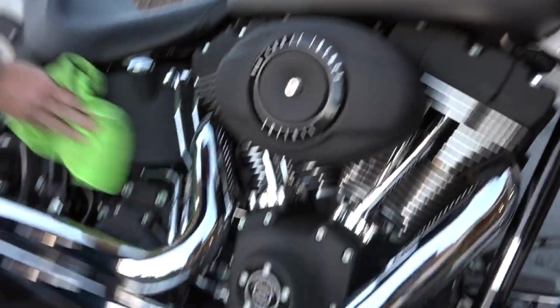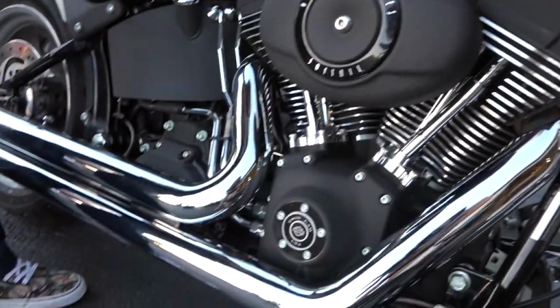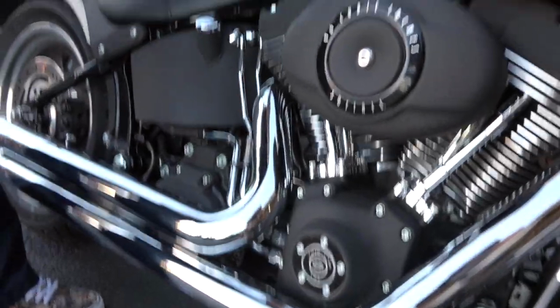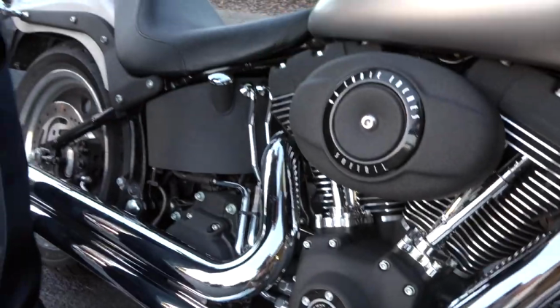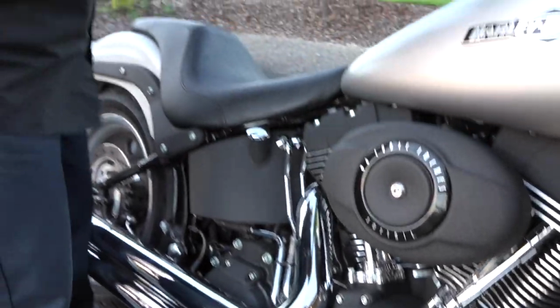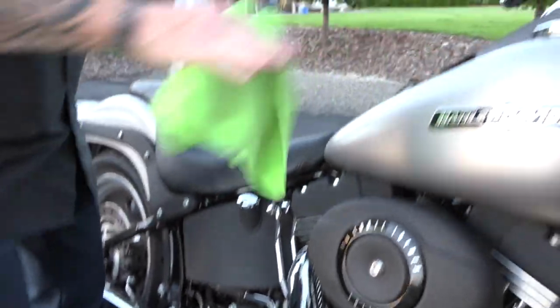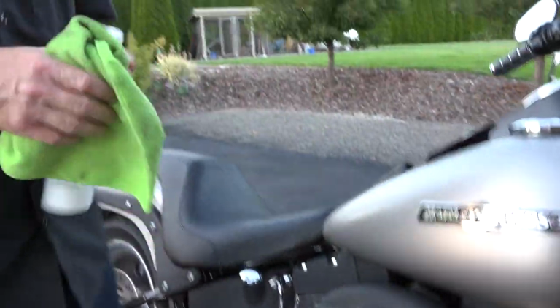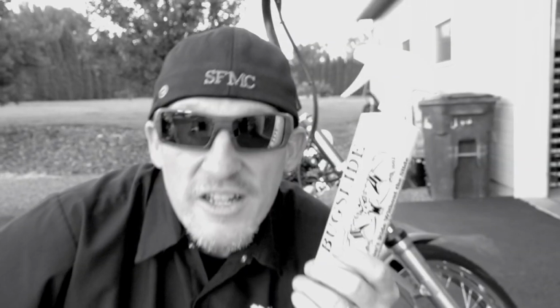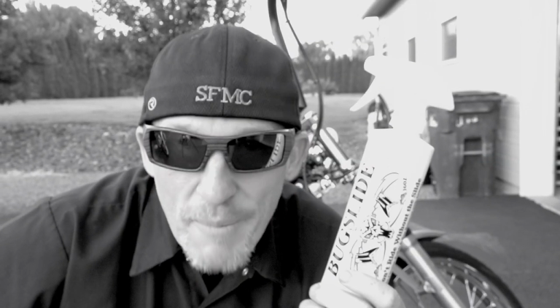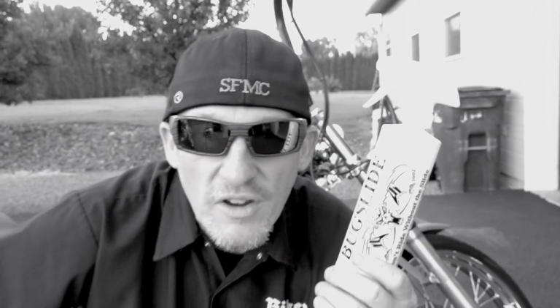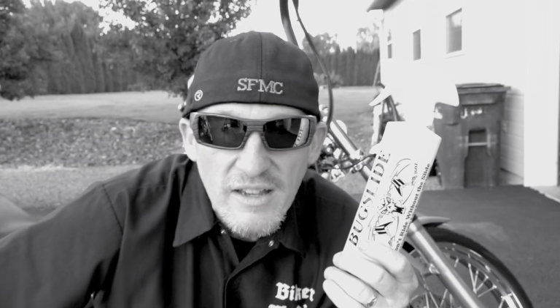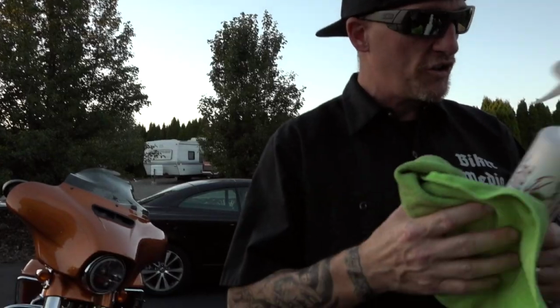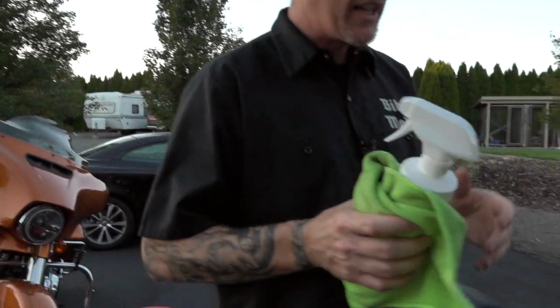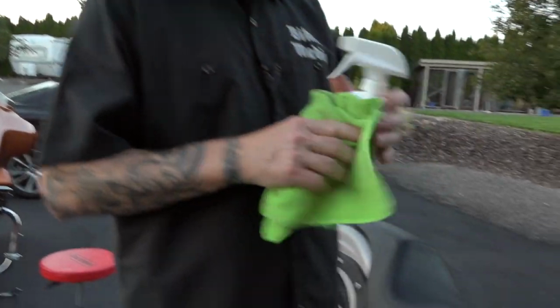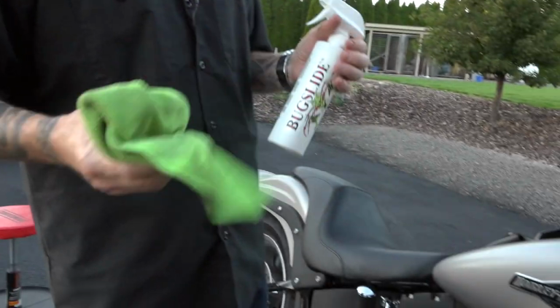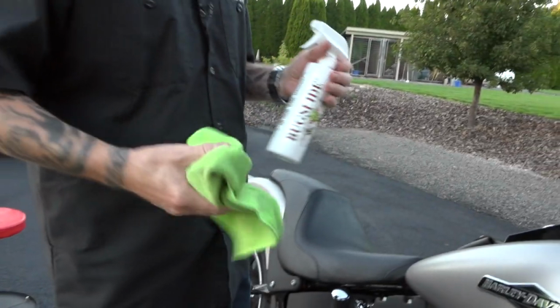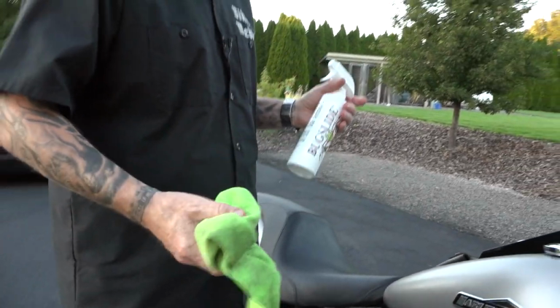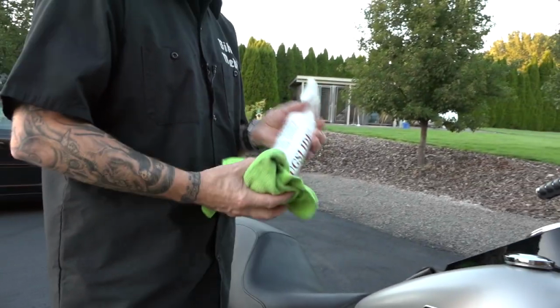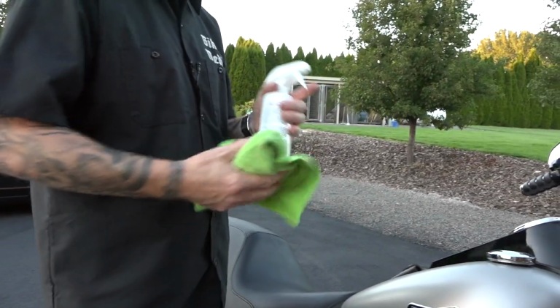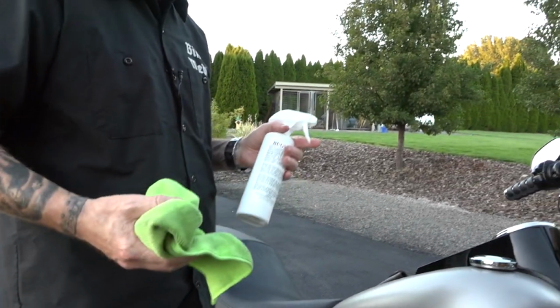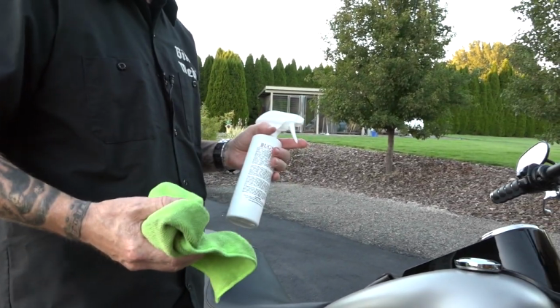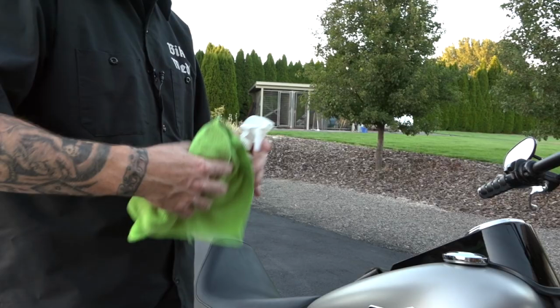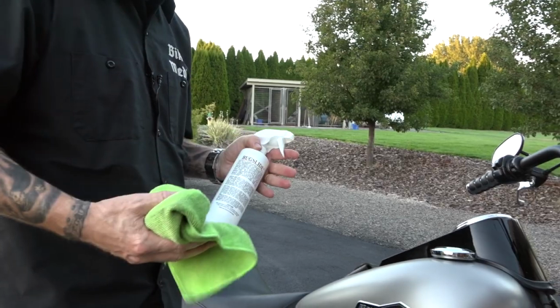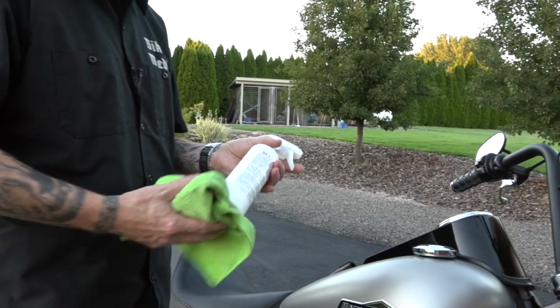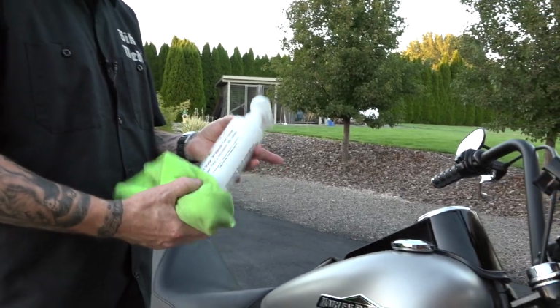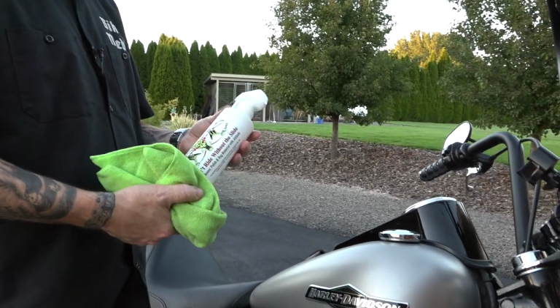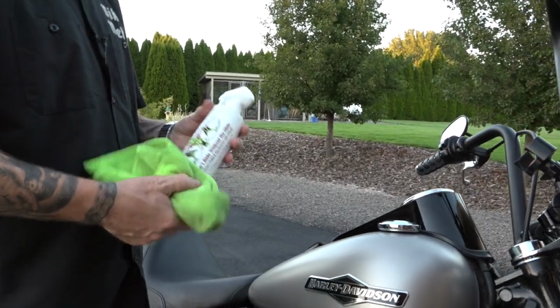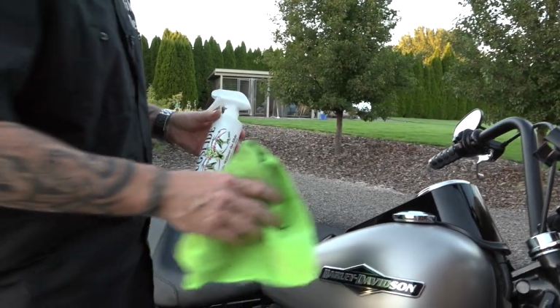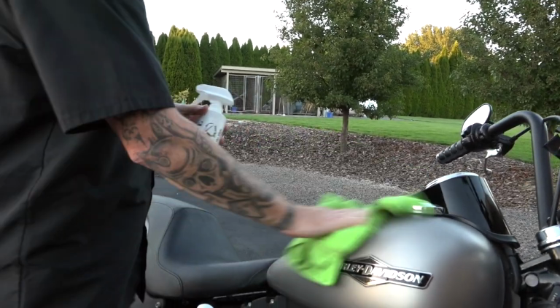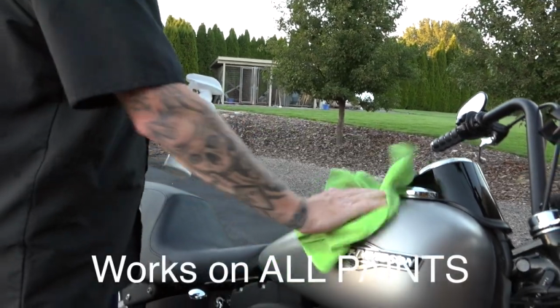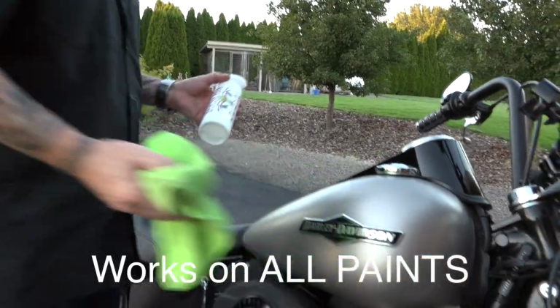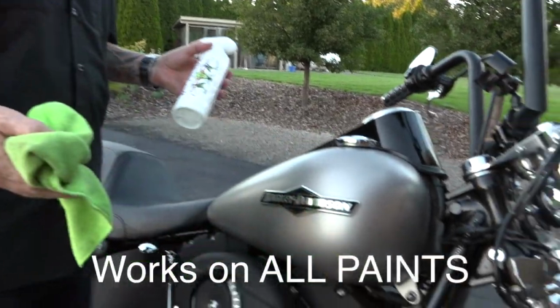But again, on your black, on your seat, on your denim — just clean your bike with it already. The nice thing about Bug Slide, as we've said in some of our other videos — the reason I liked it after testing so many cleaners — is that you never need to wax again.